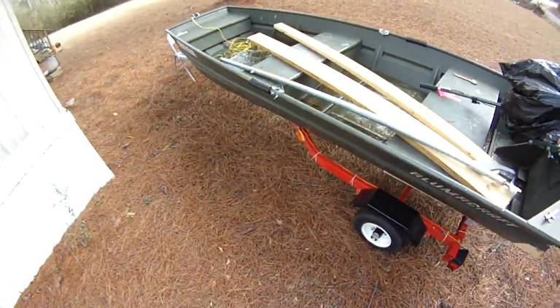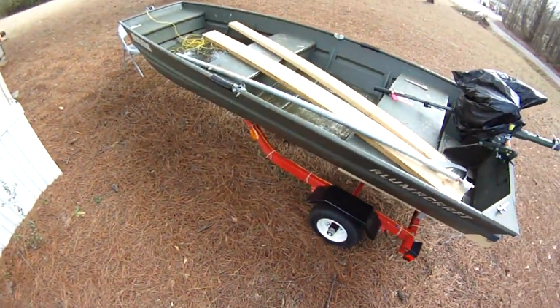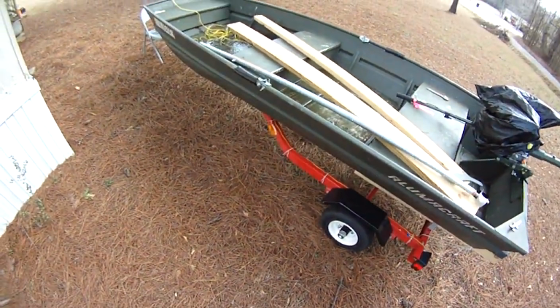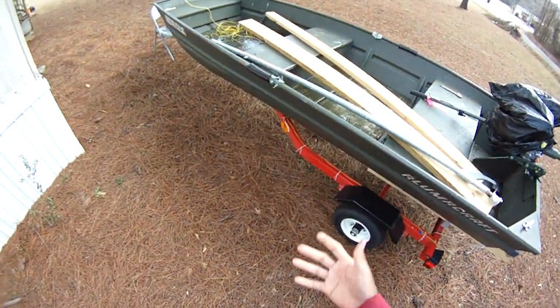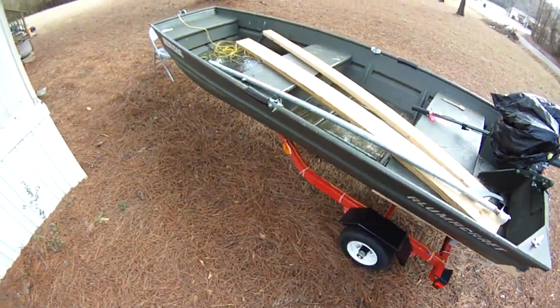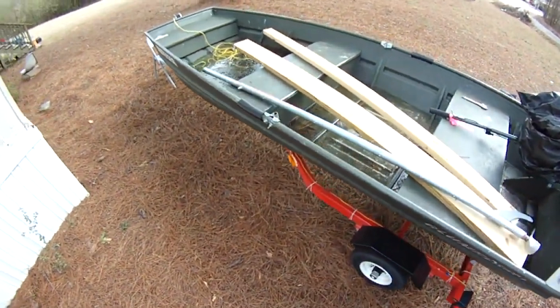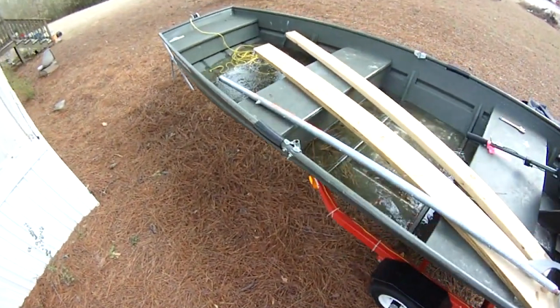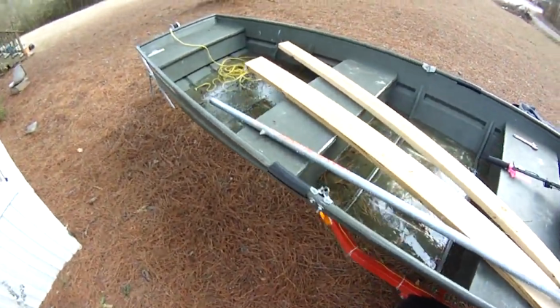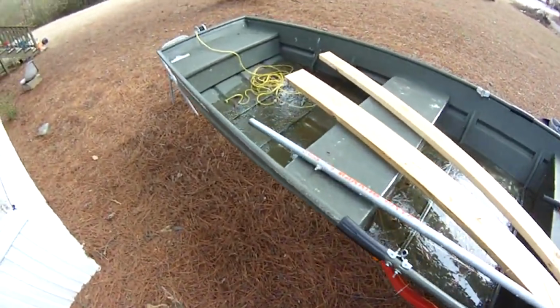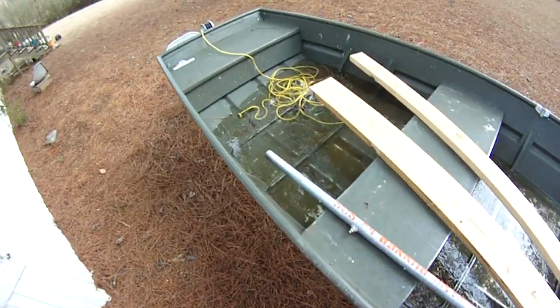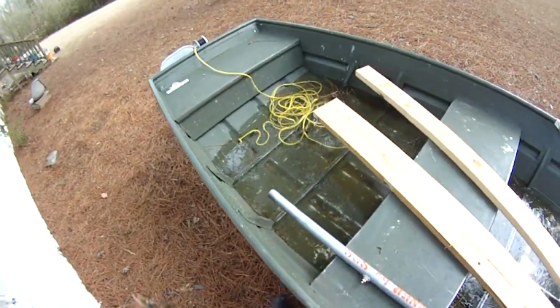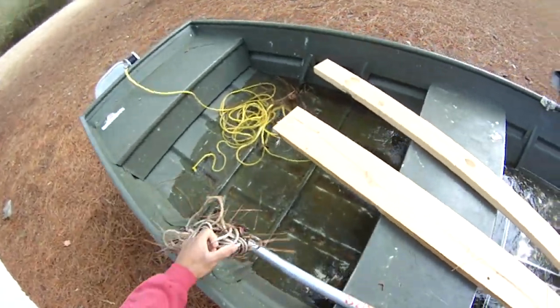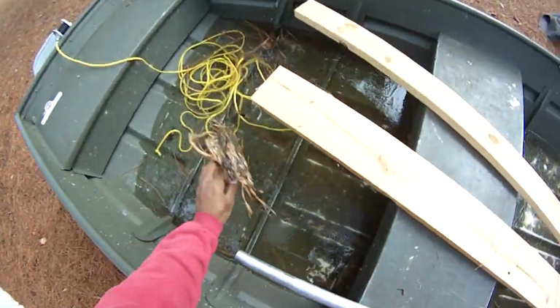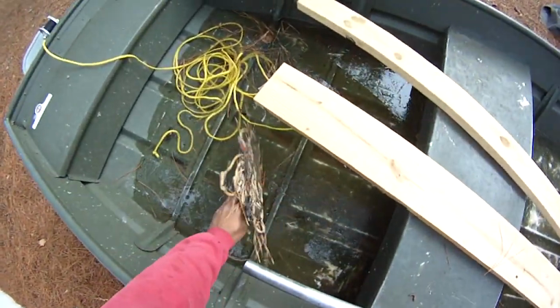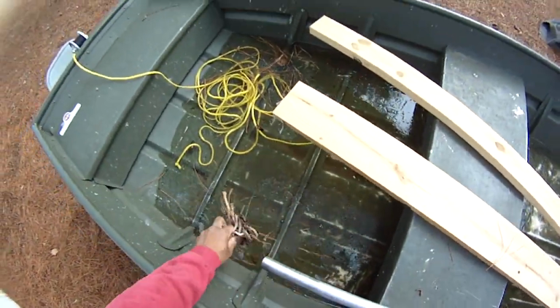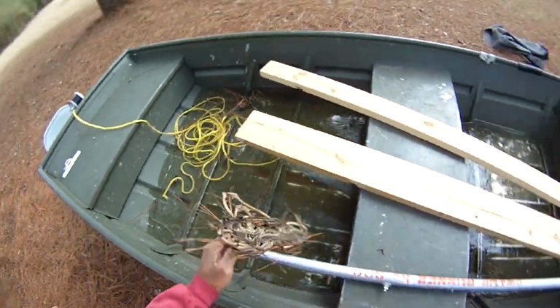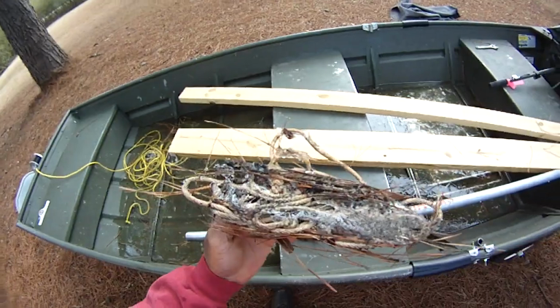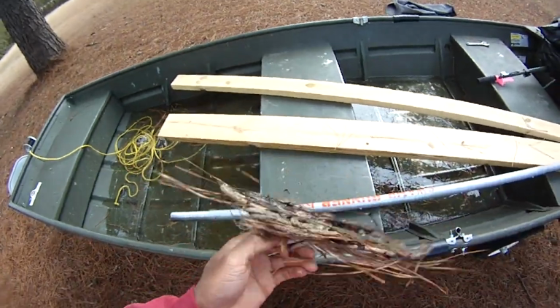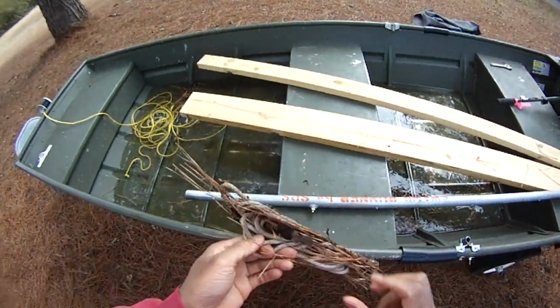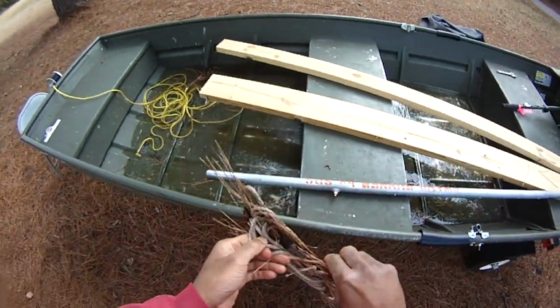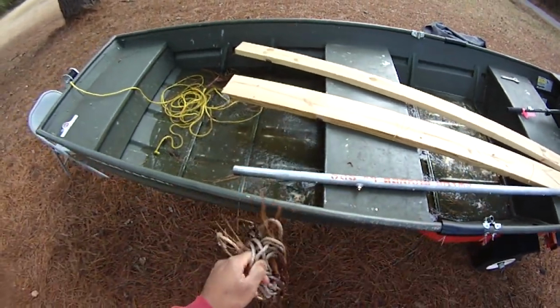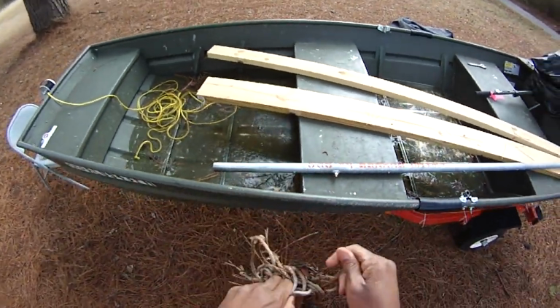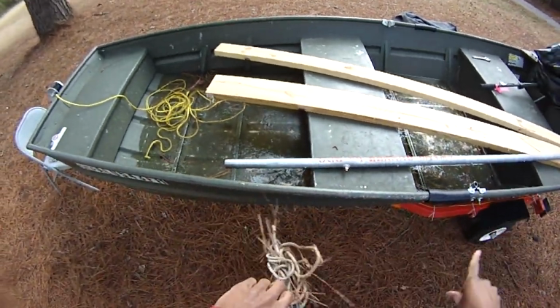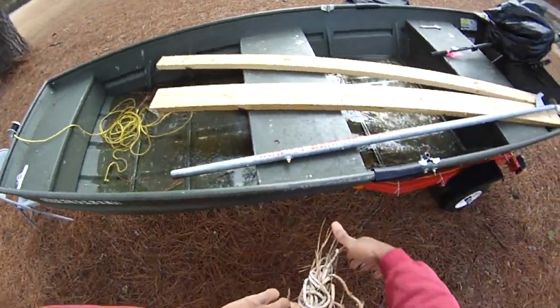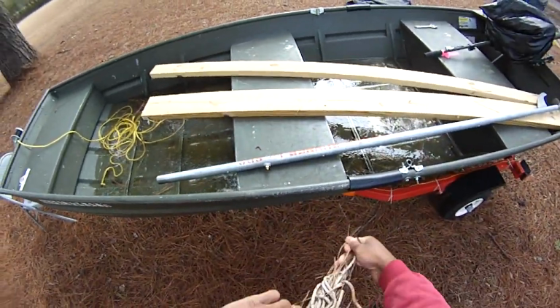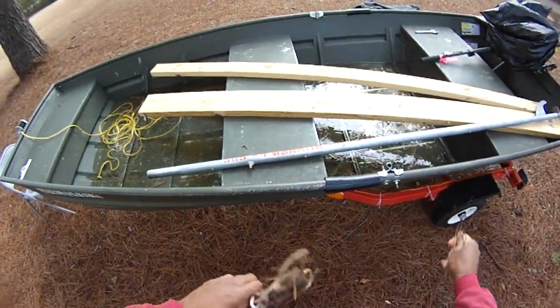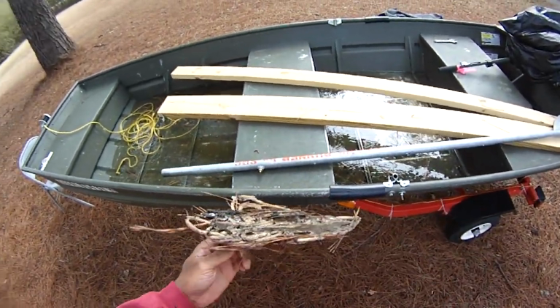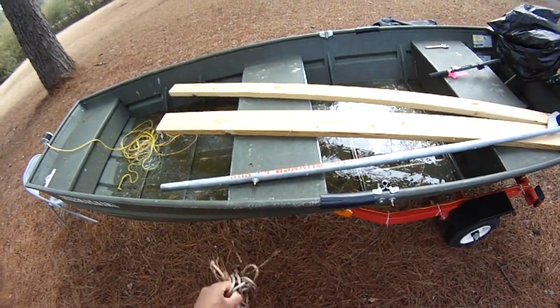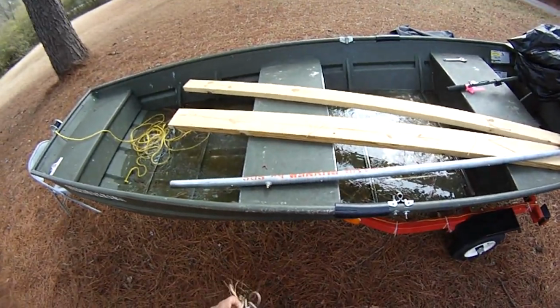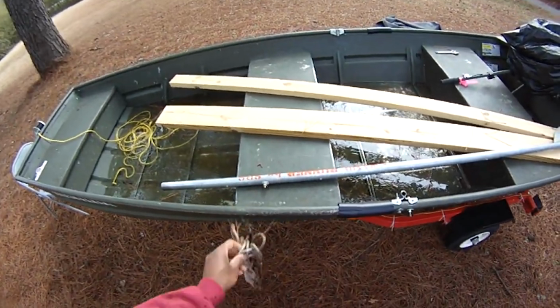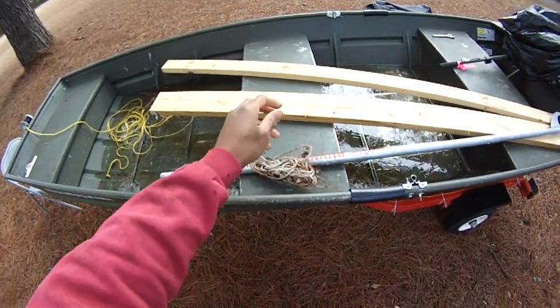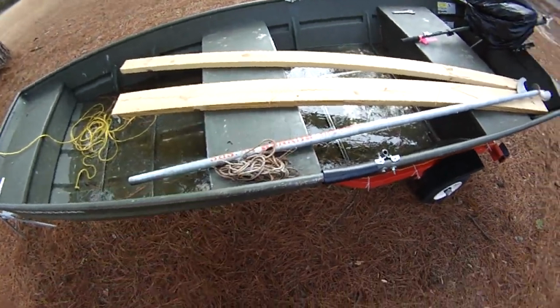Hey folks, Damon at Black Warrior Lures. It's cold here — you can see the ice. Just had a storm come through, and this is one of the ropes I used to secure the boat. It's a cotton rope, it's soaked up all that water, and it's frozen solid, so it's going to have to thaw out.